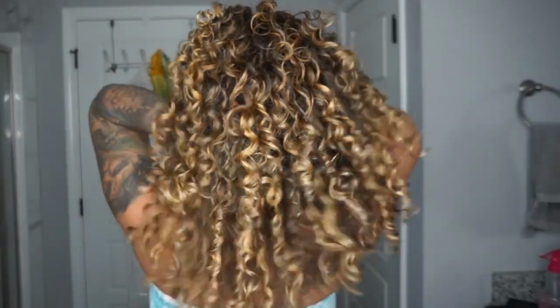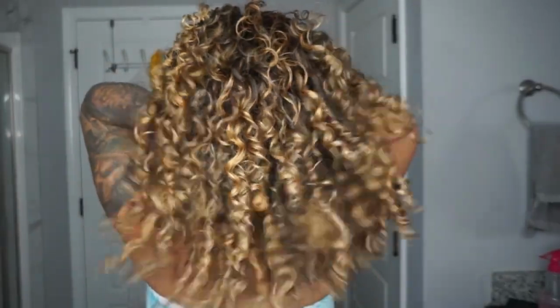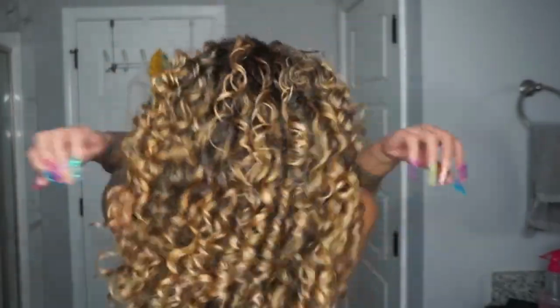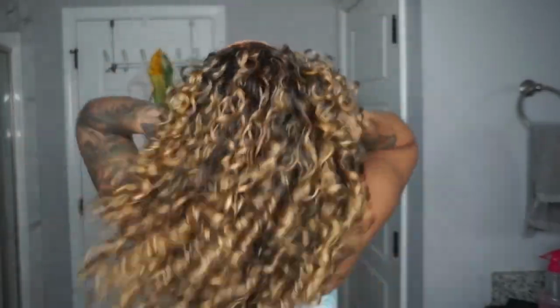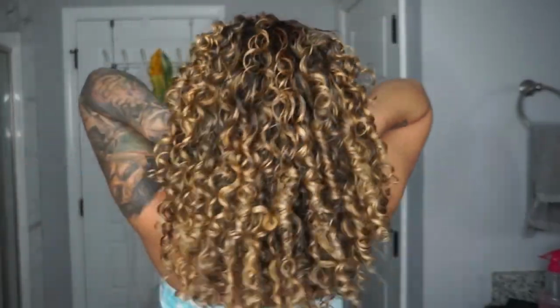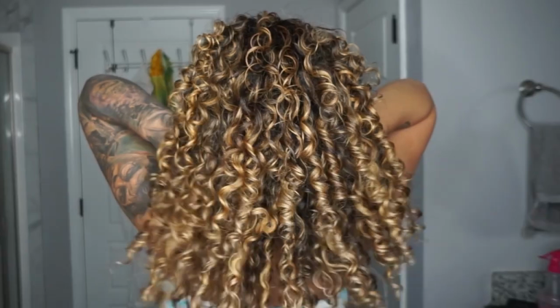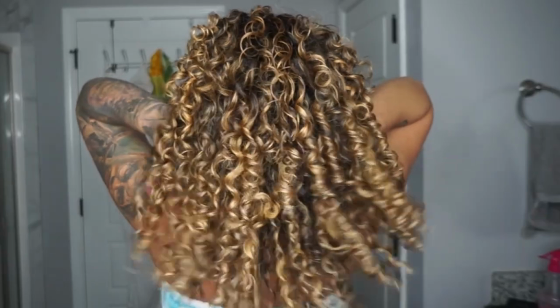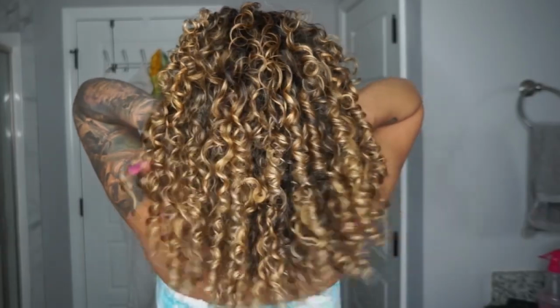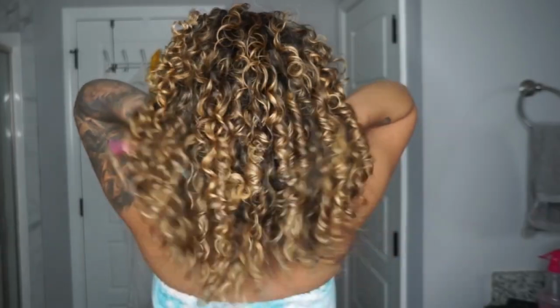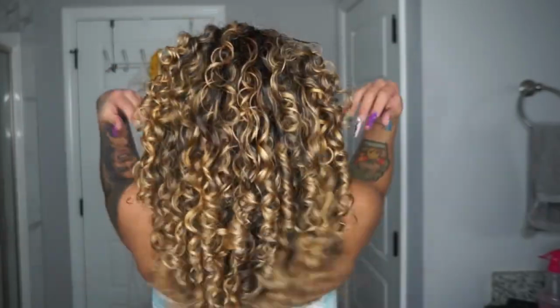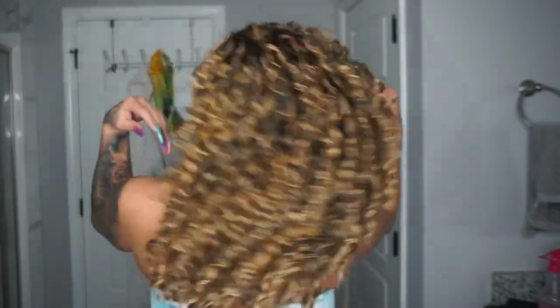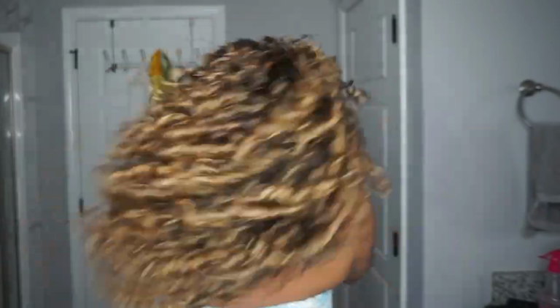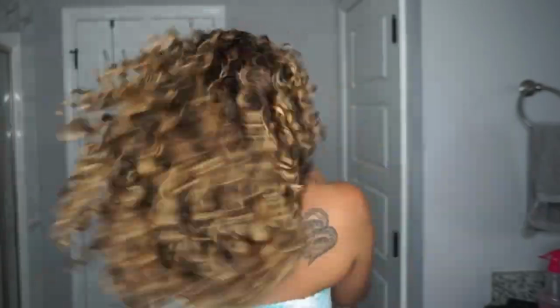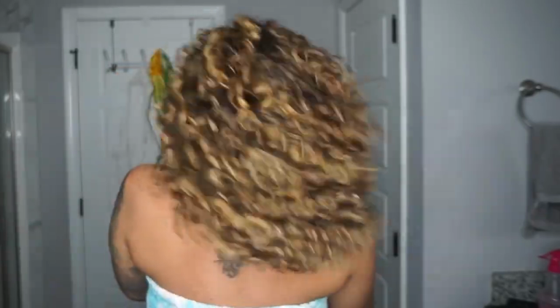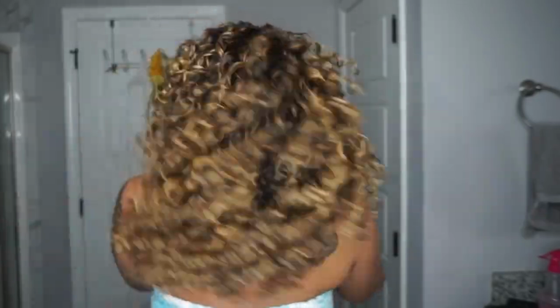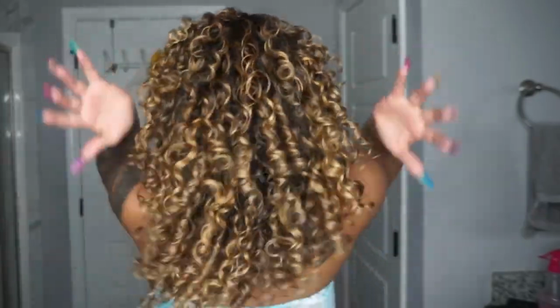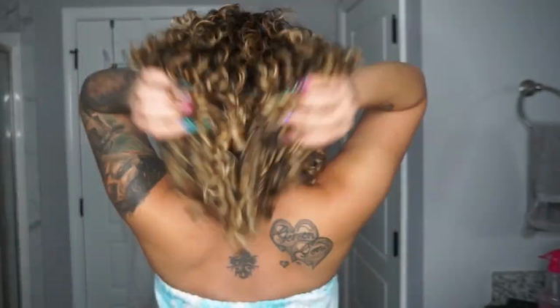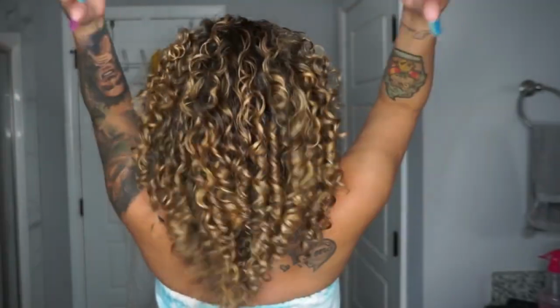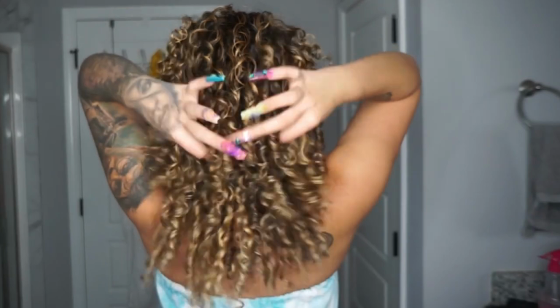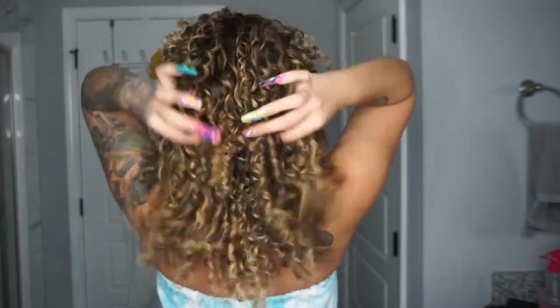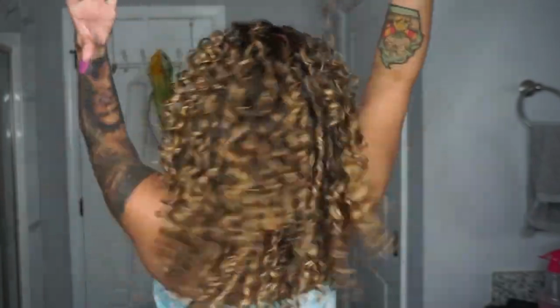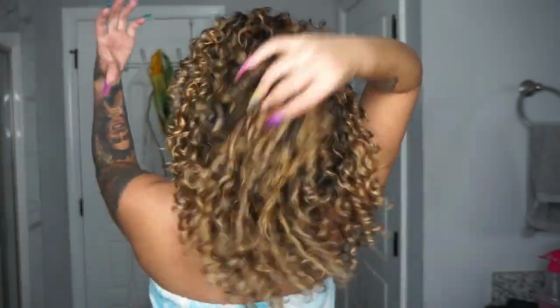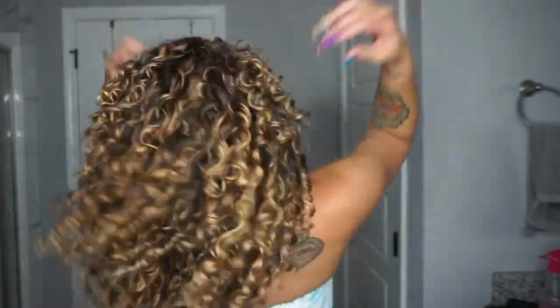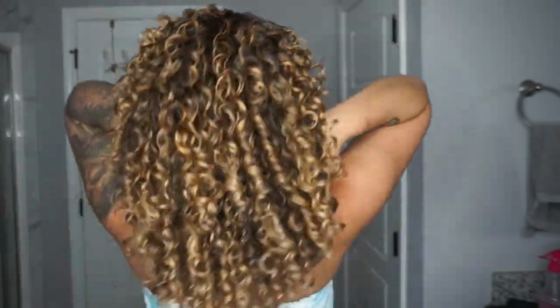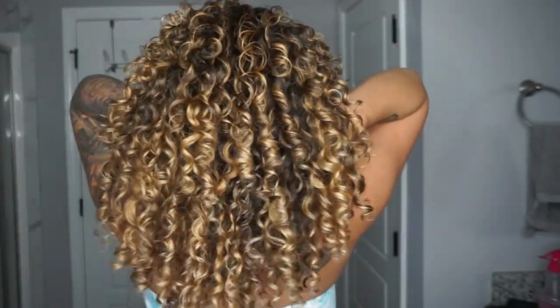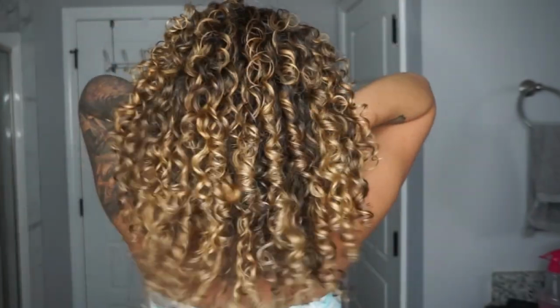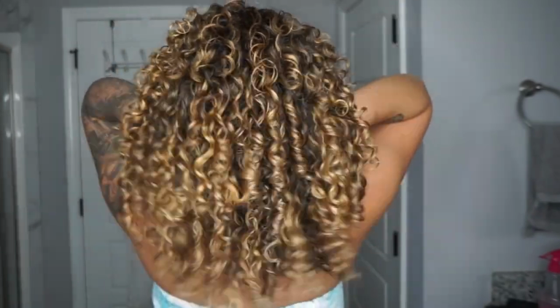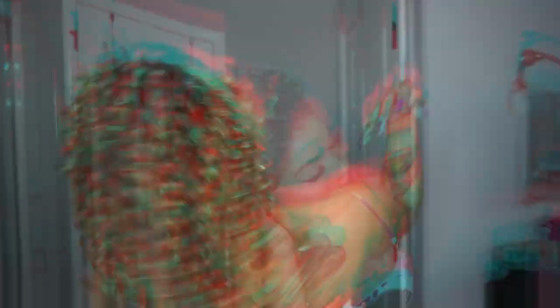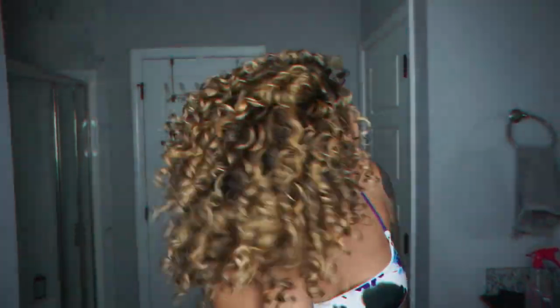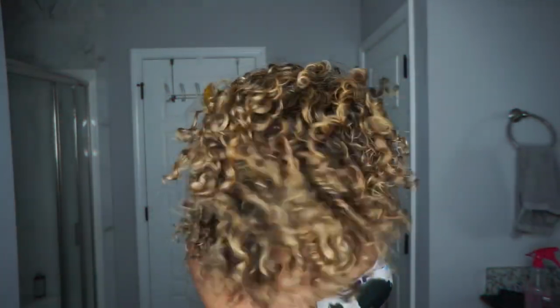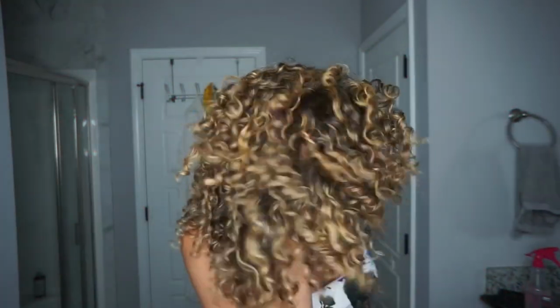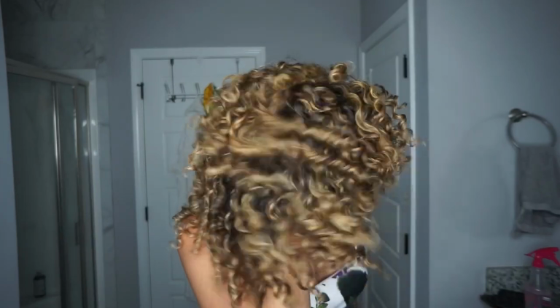Look how airy, bouncy, and fluffy the curls look — I still have the hold that we all want with our curls. They are super bouncy and soft, and yet I have no frizz.